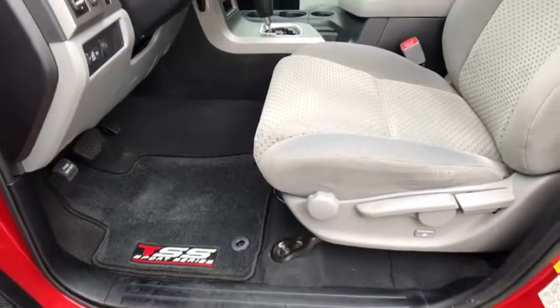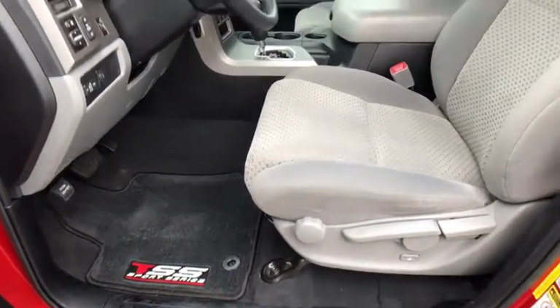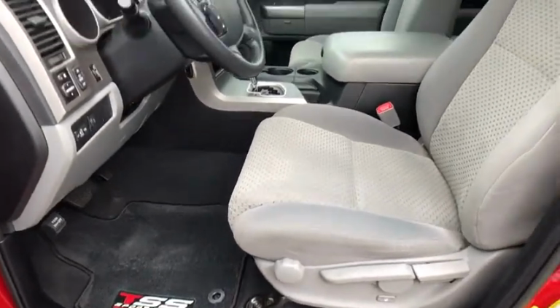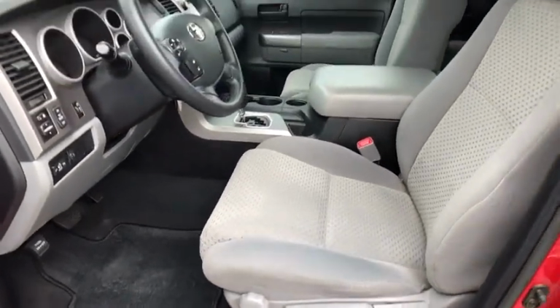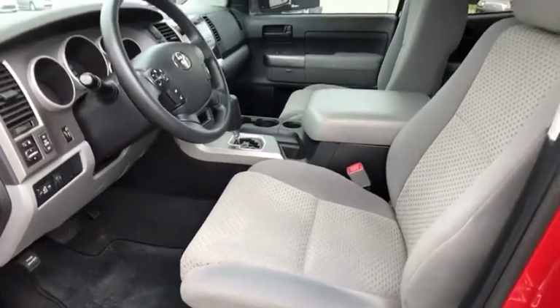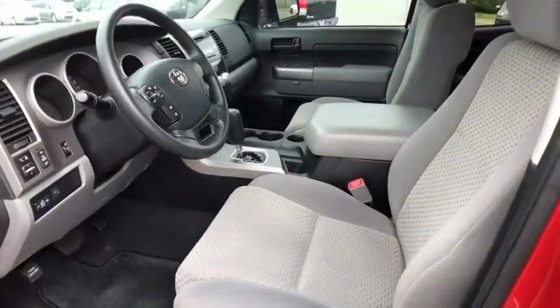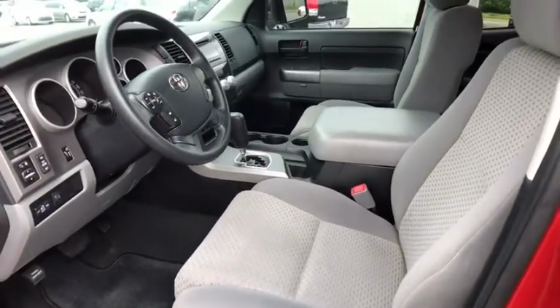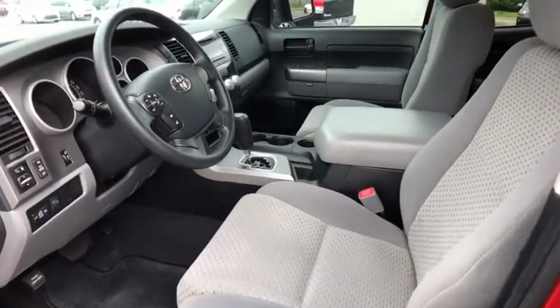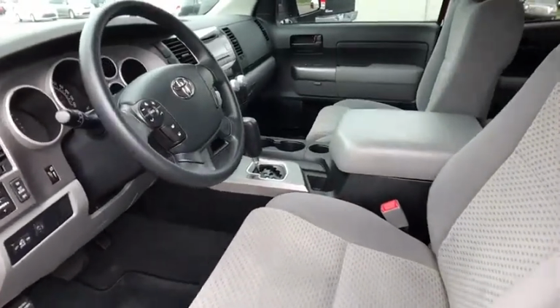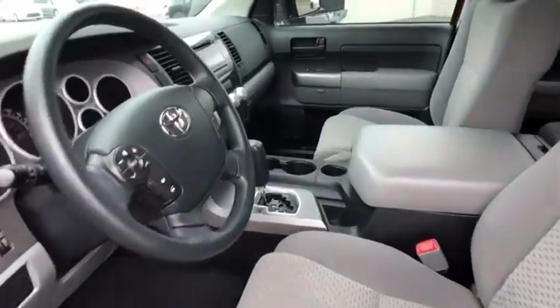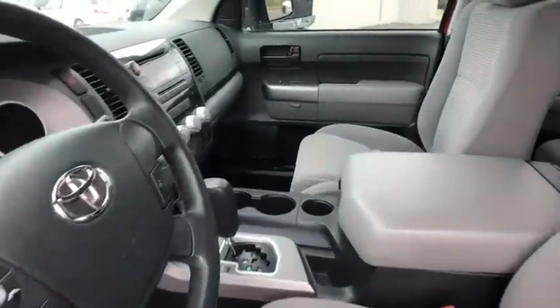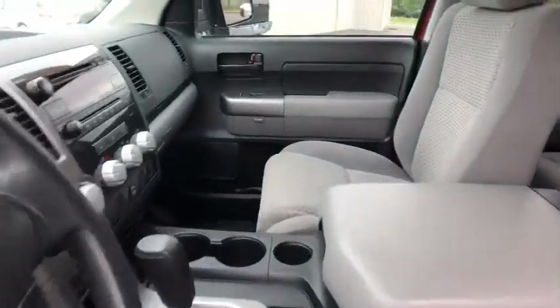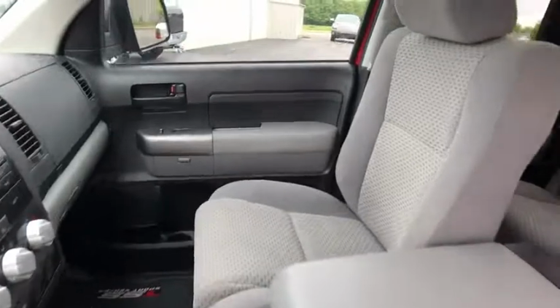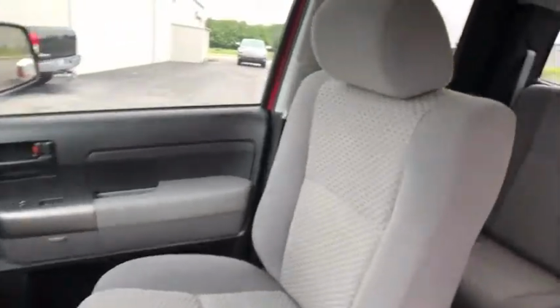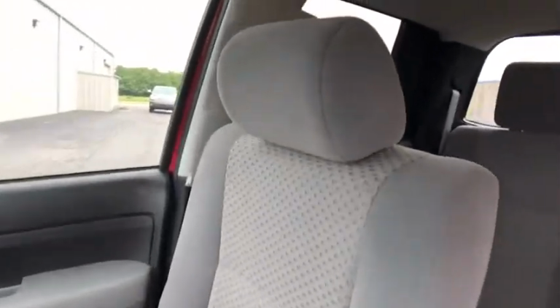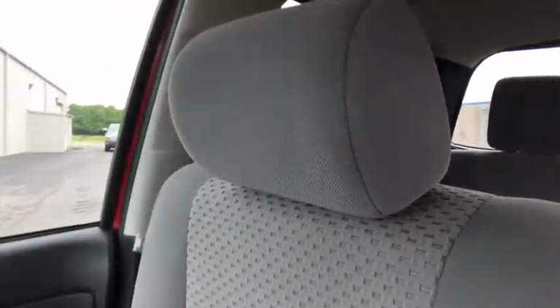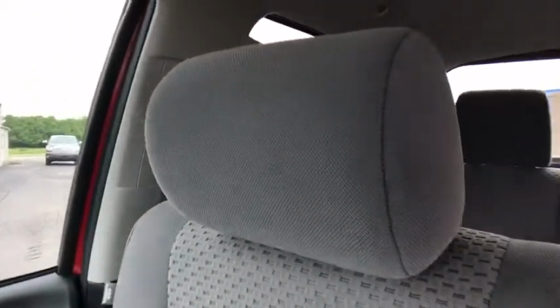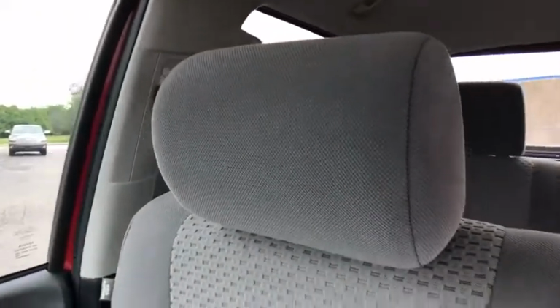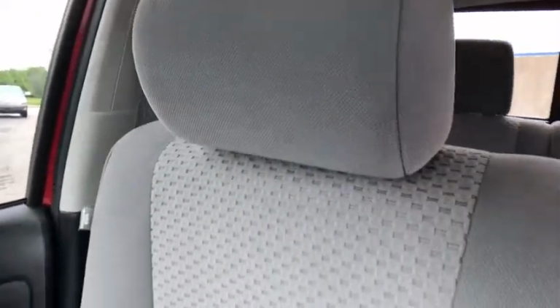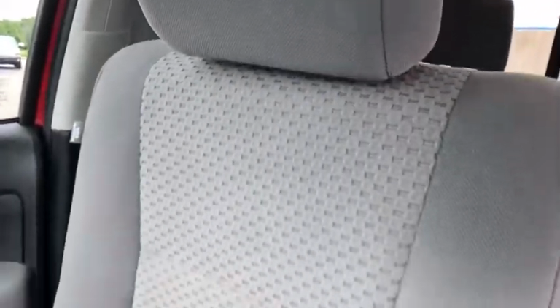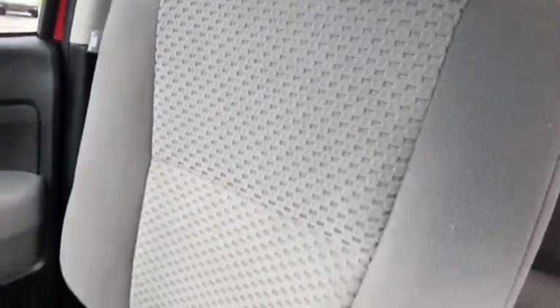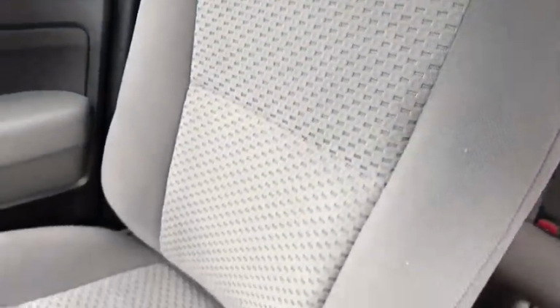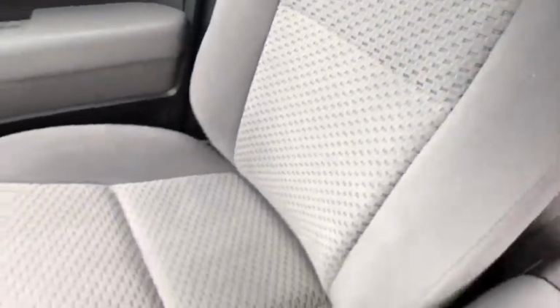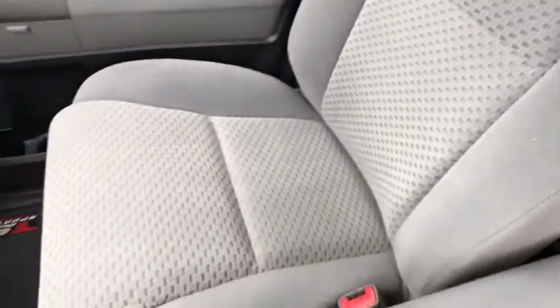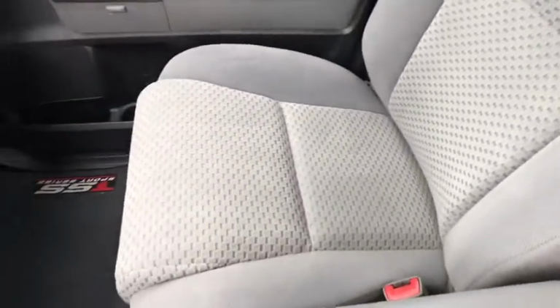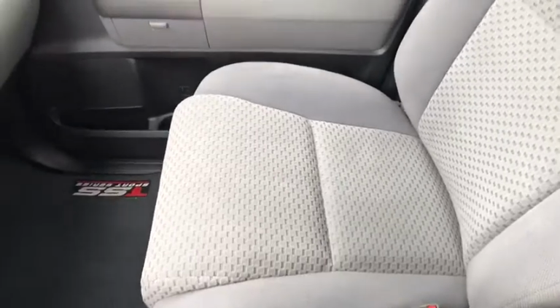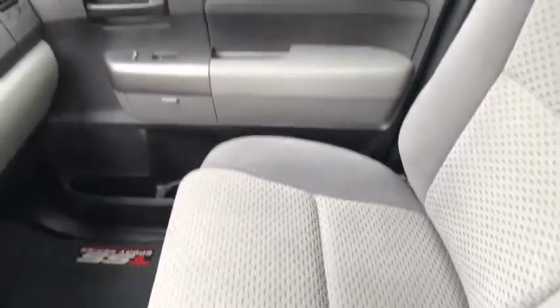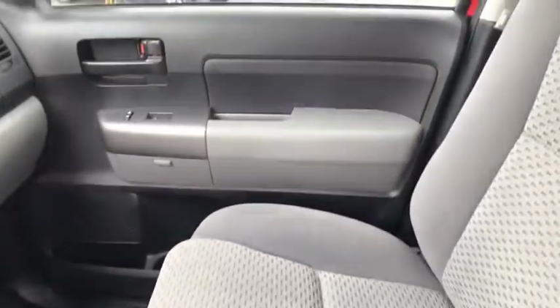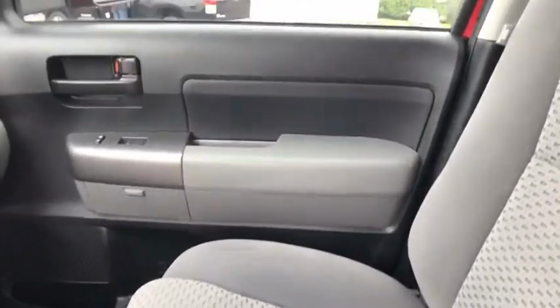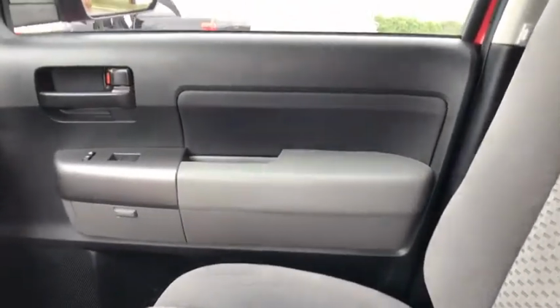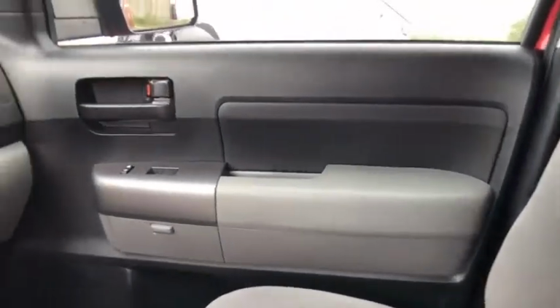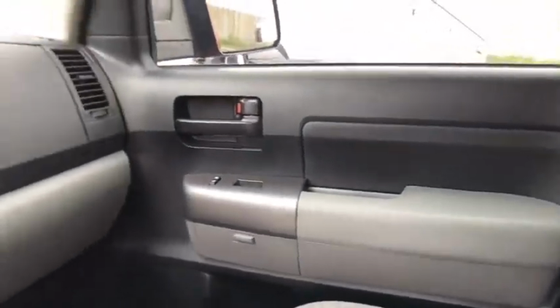Overhead console, remote keyless entry, brake assist, front reading lamps, tilt steering wheel, driver vanity mirror, passenger vanity mirror, speed control. This beauty will even make your house keys jealous. Drive it today!